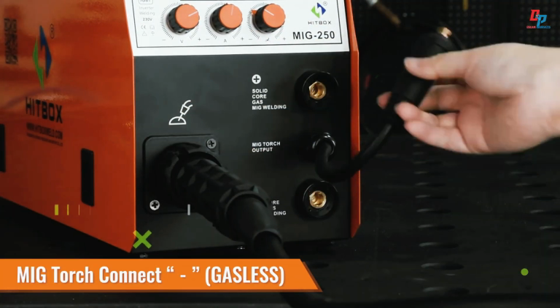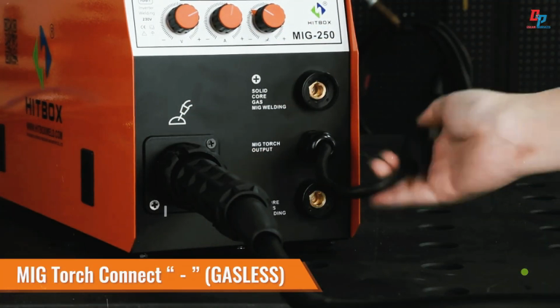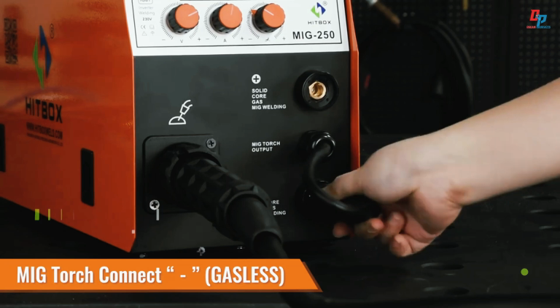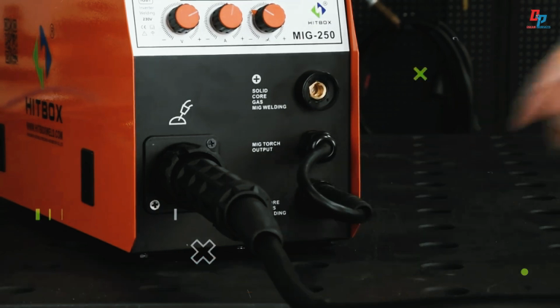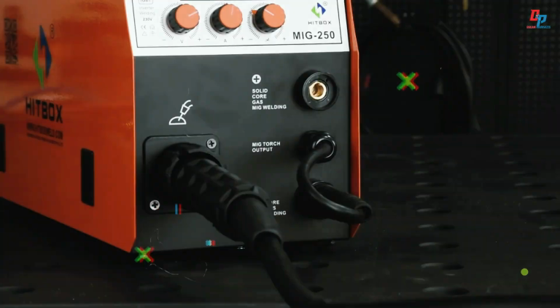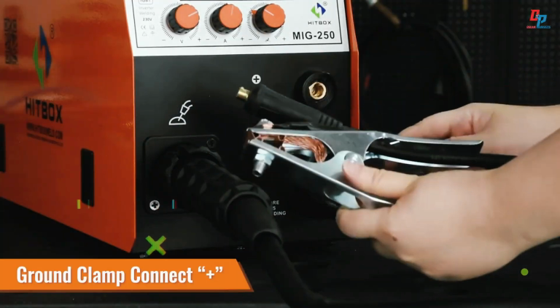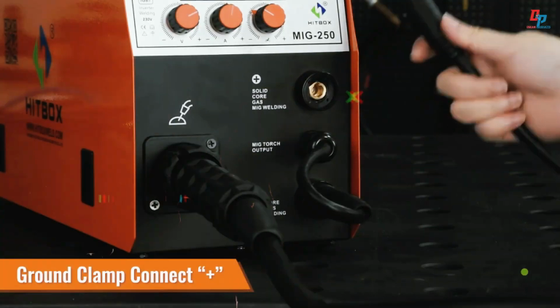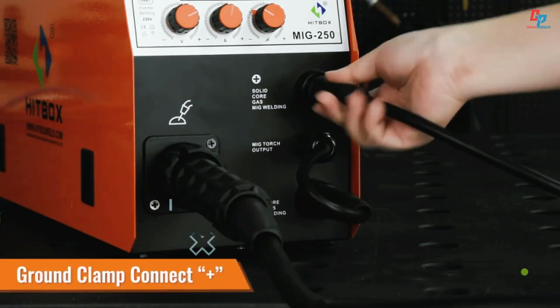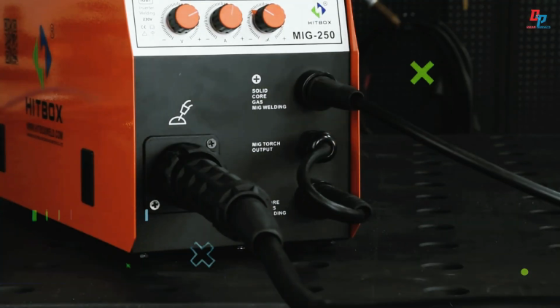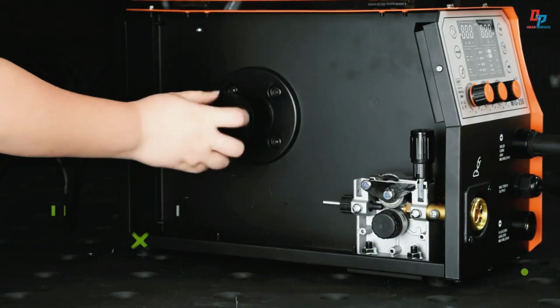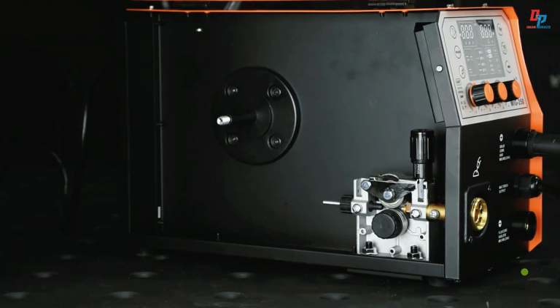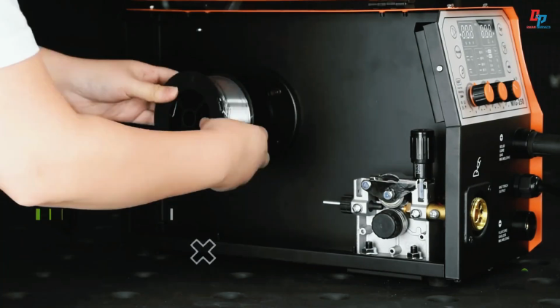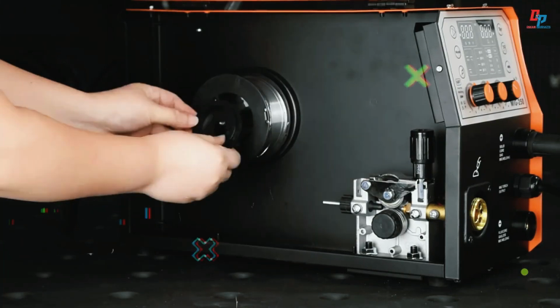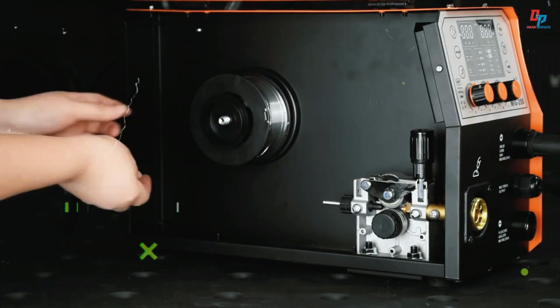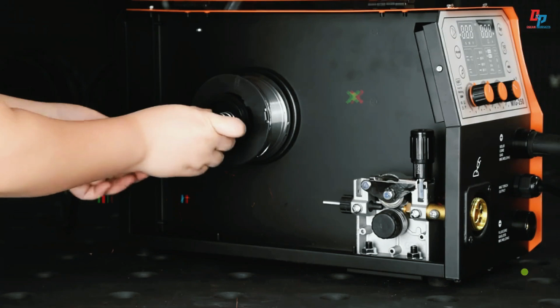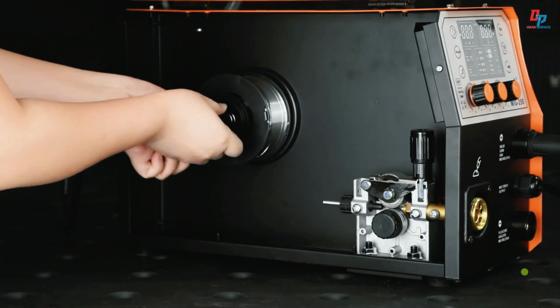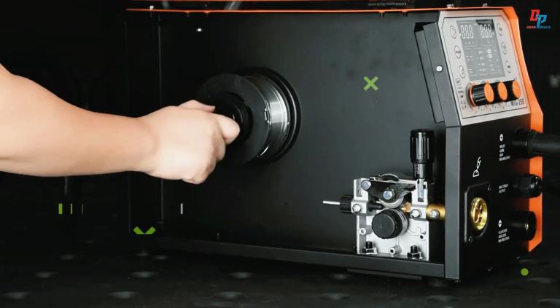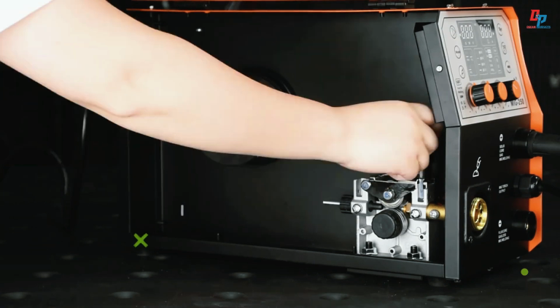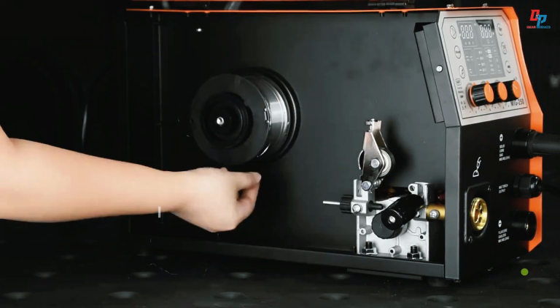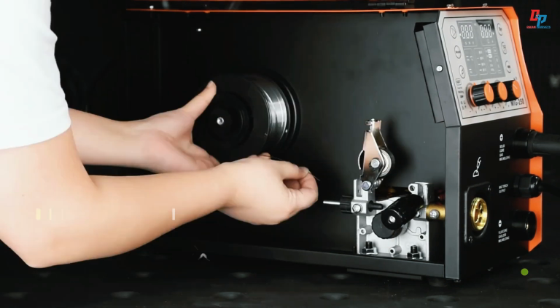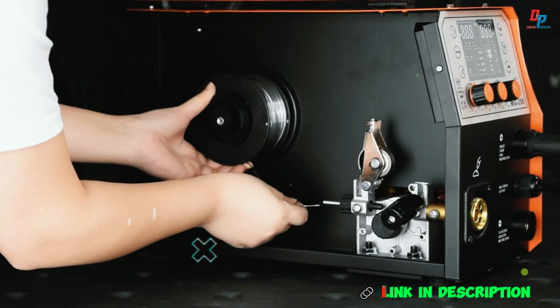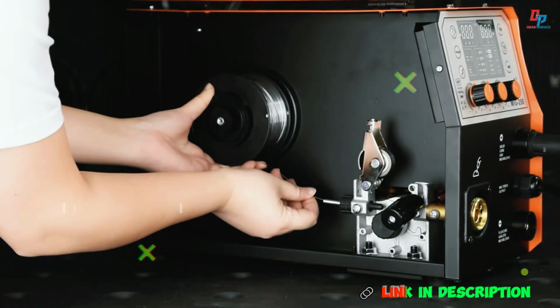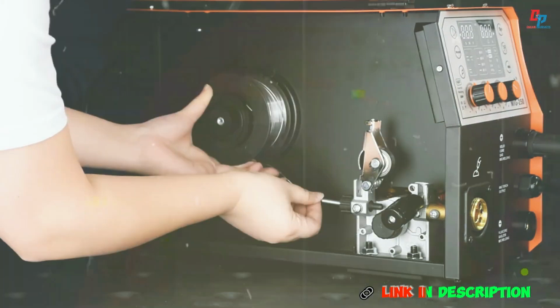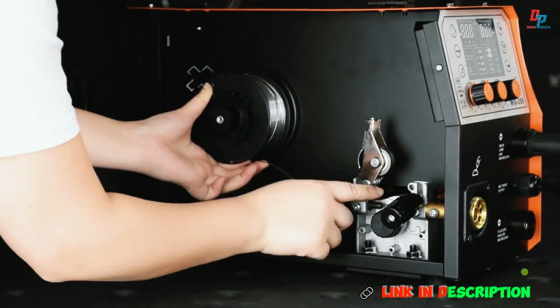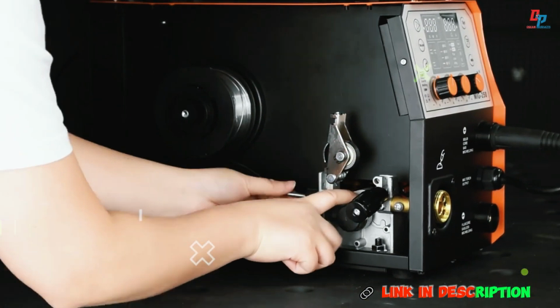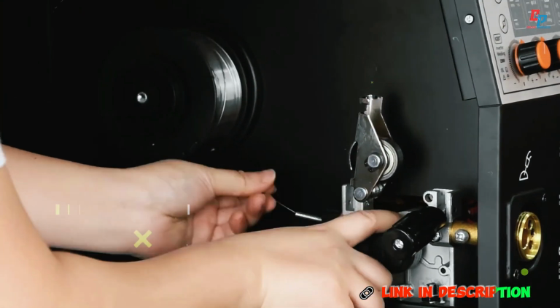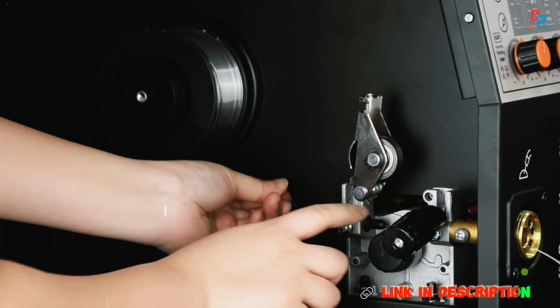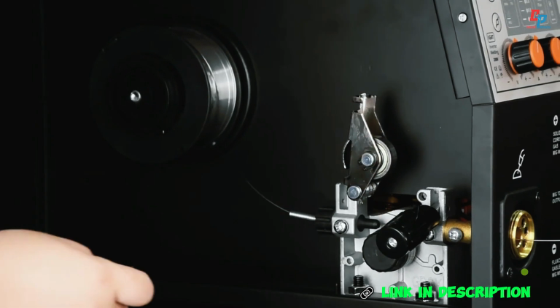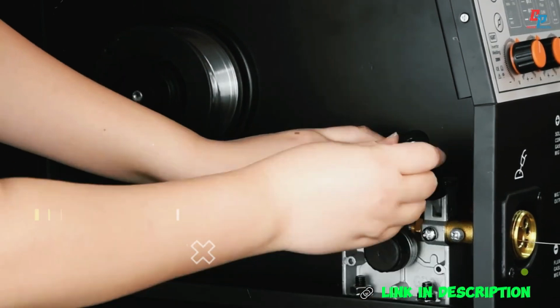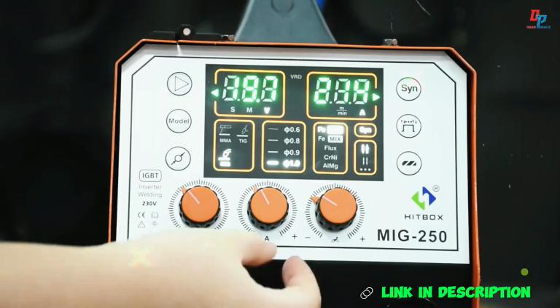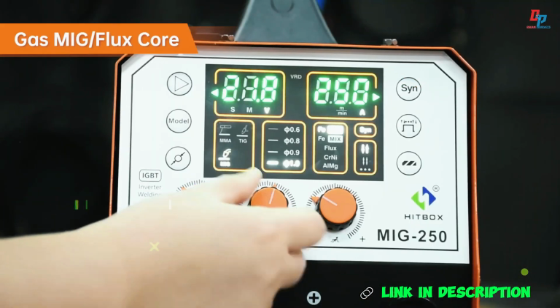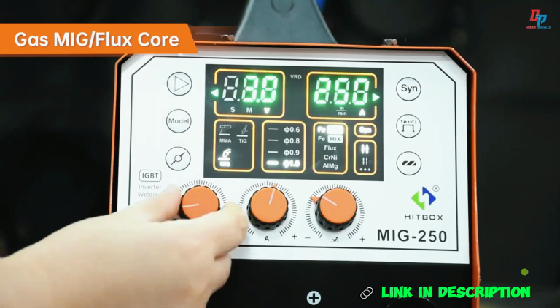With VRD, ARC force, and hot start functions, it's perfect for professionals and DIYers alike. Lightweight at 12.5 kilograms, CE certified, and operates on AC 230 volts, it's built for versatility and durability.